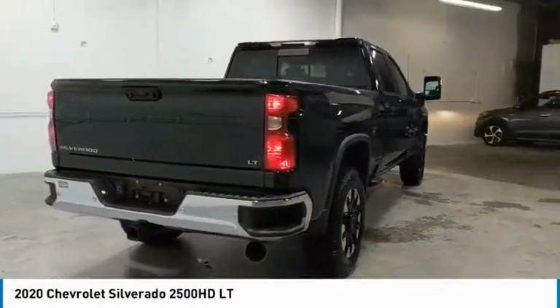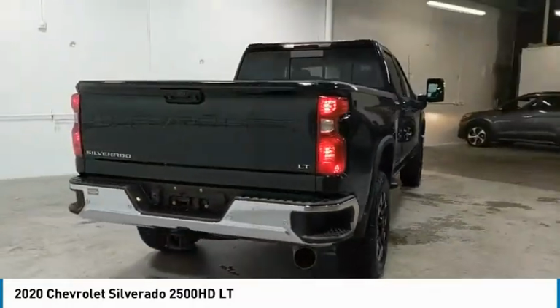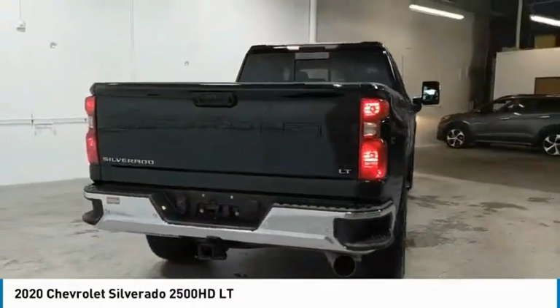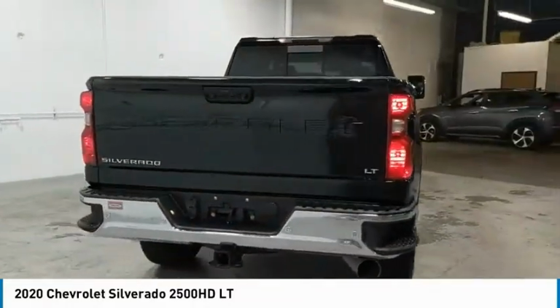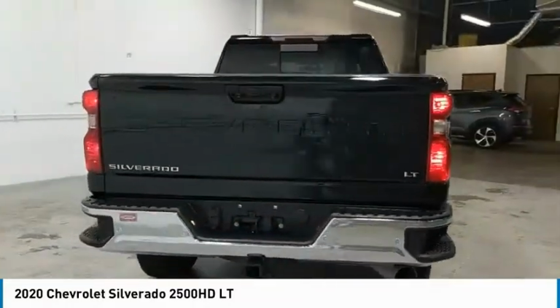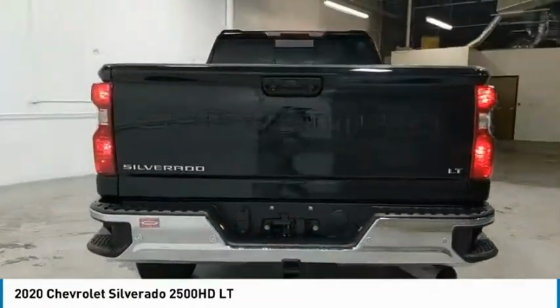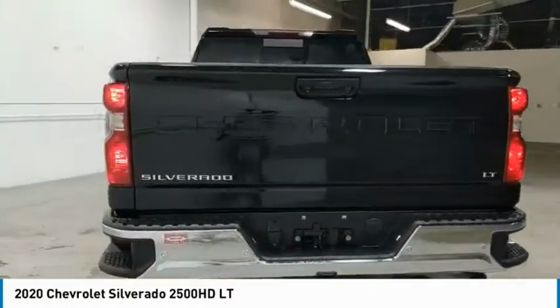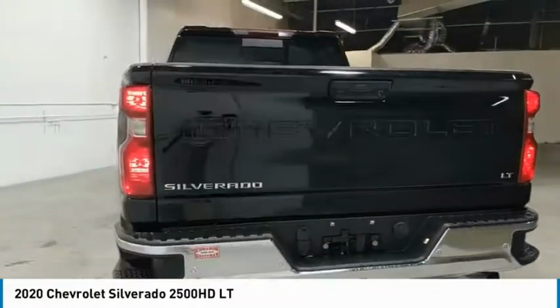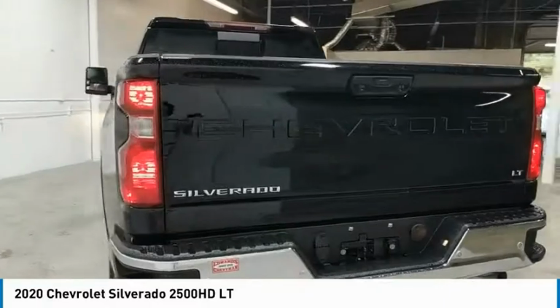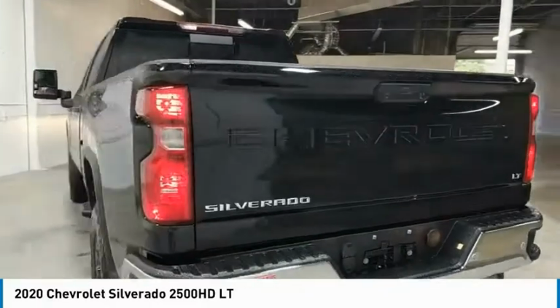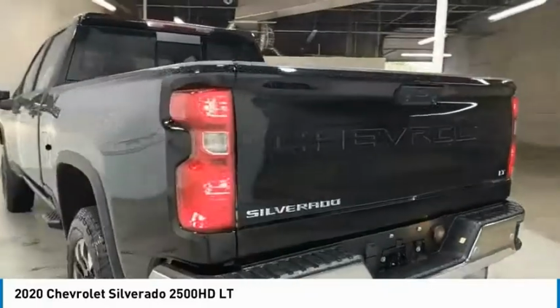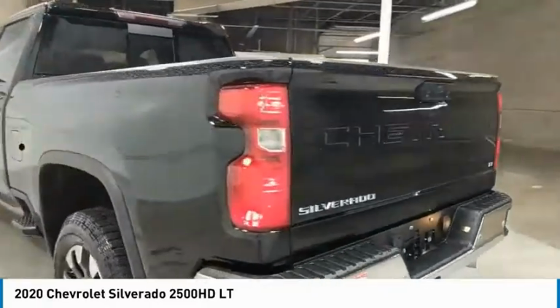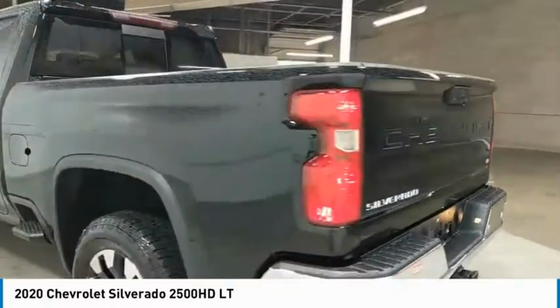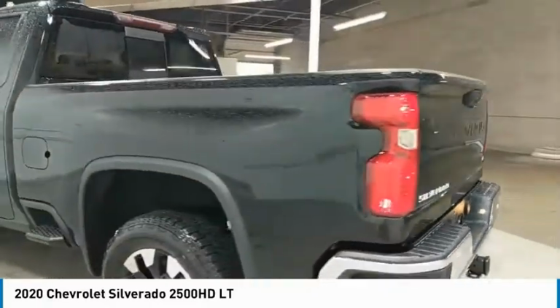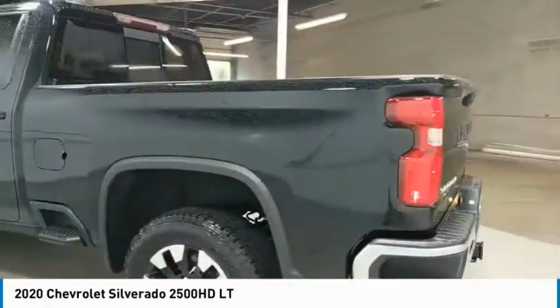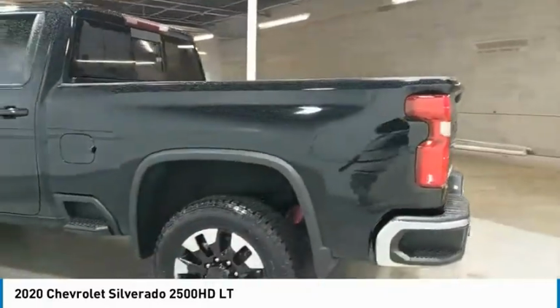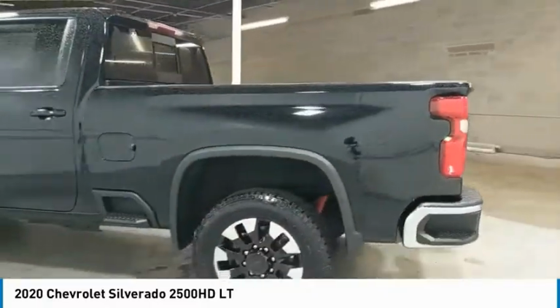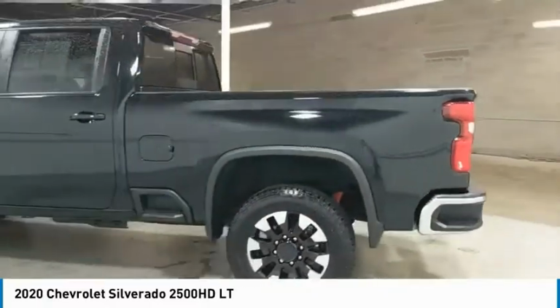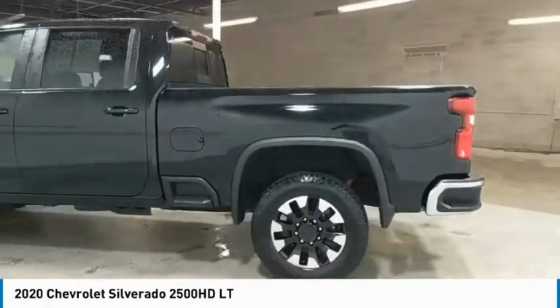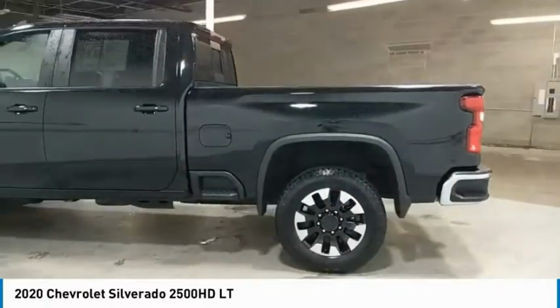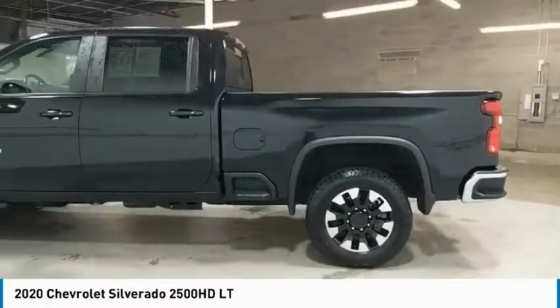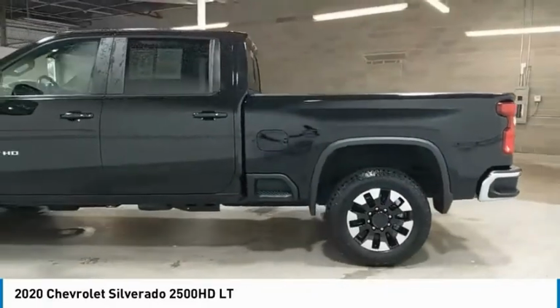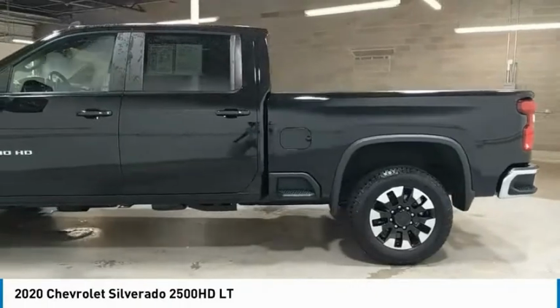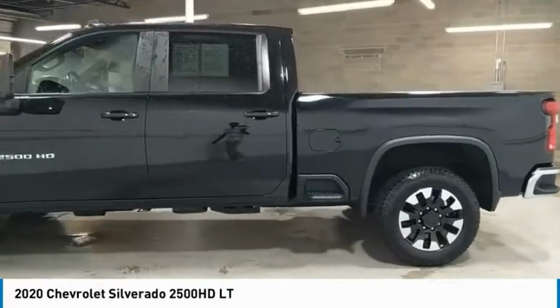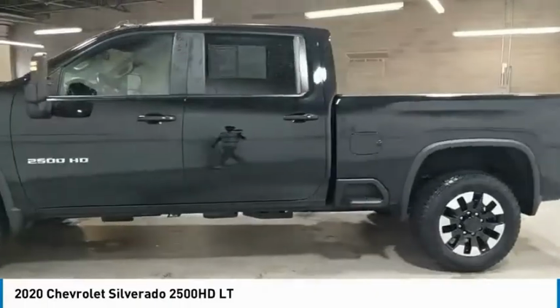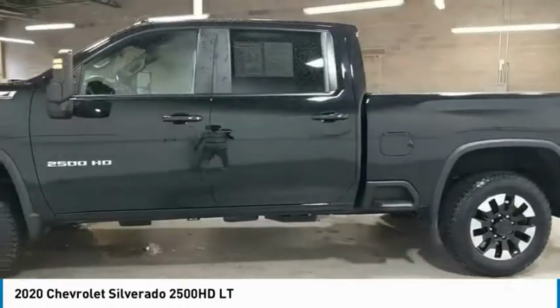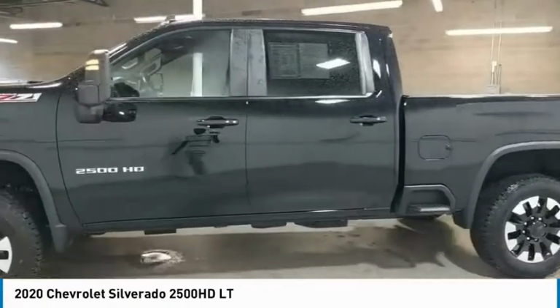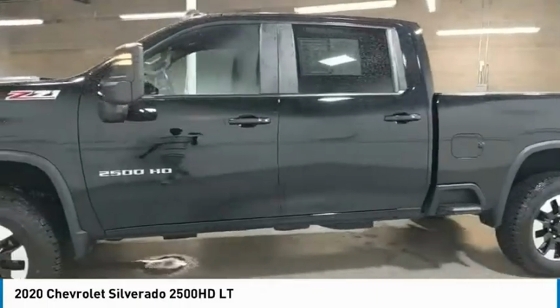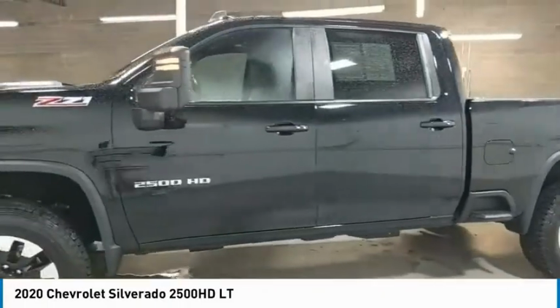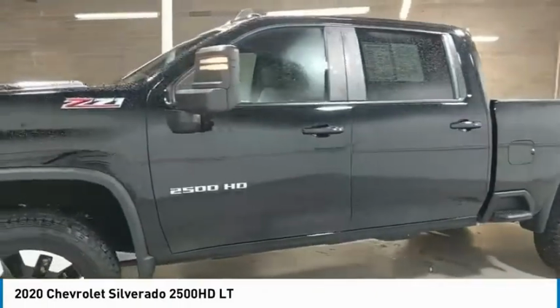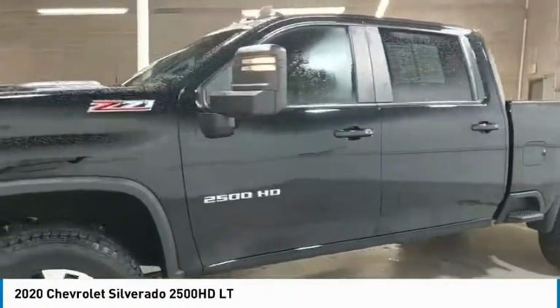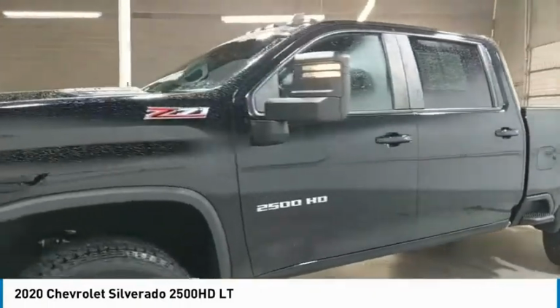Towing package, heated side mirrors, traction control, daytime running lights, remote keyless entry, mirror memory, cruise control, power door locks, power windows, power steering.